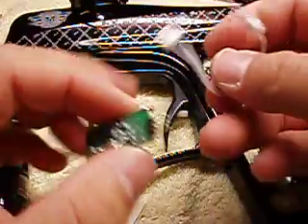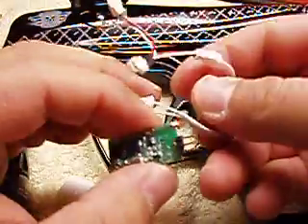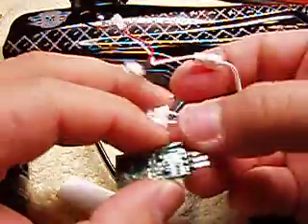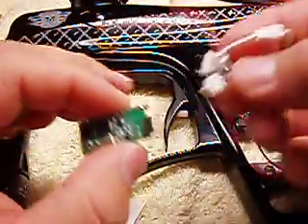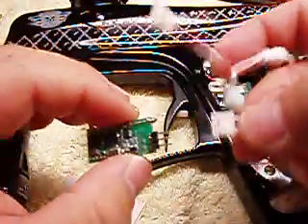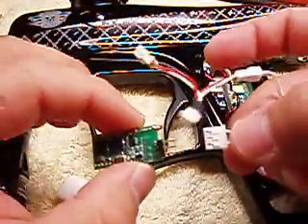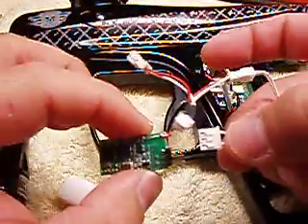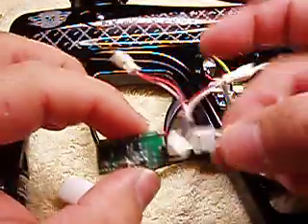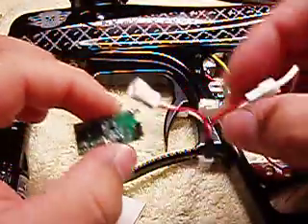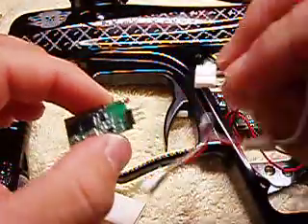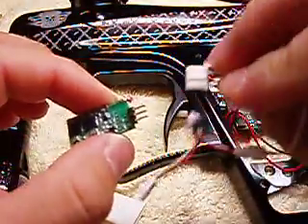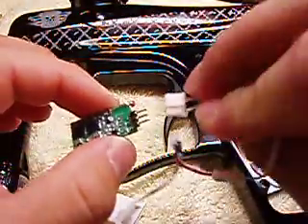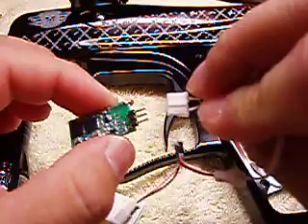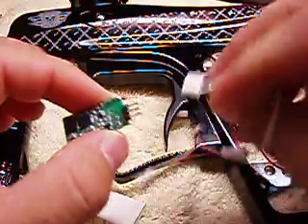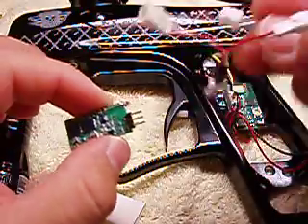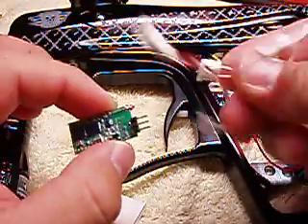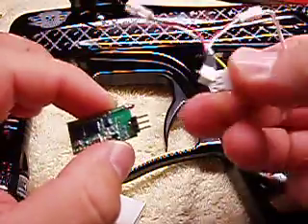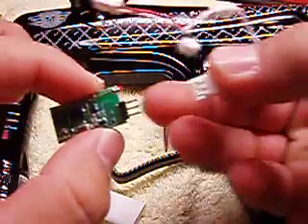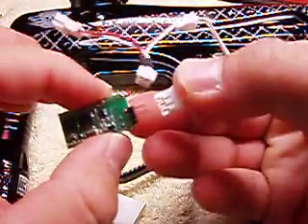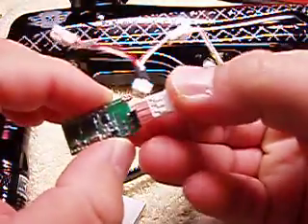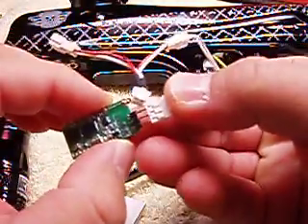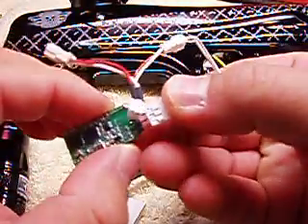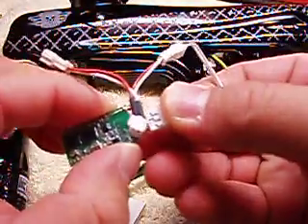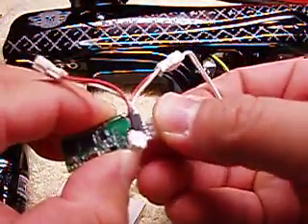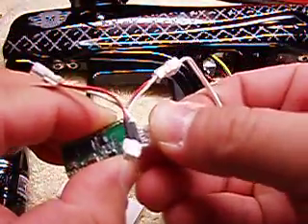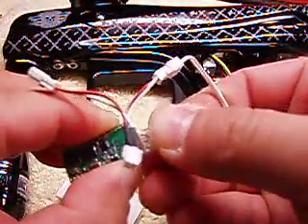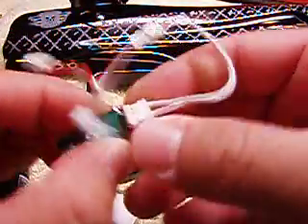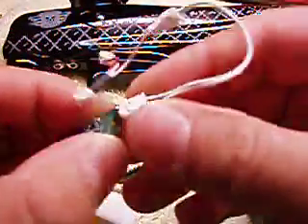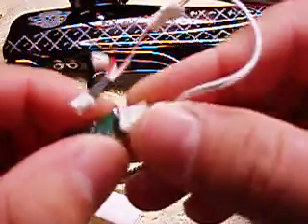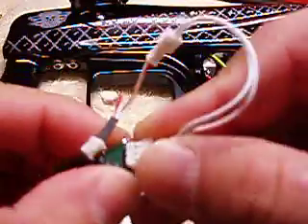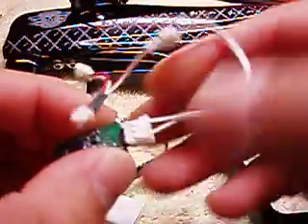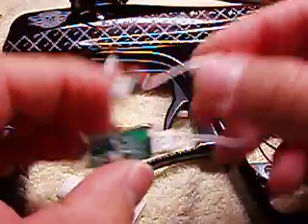Now it doesn't matter which way you plug this bit into the RF board. Make sure it sits there flush.